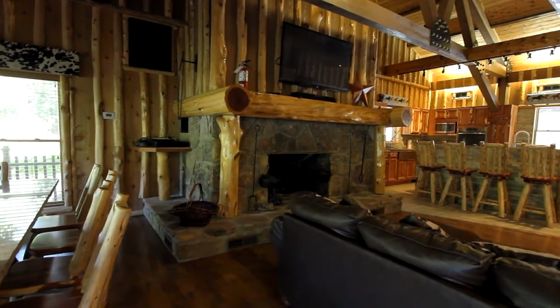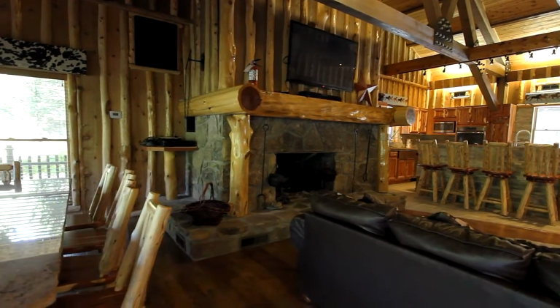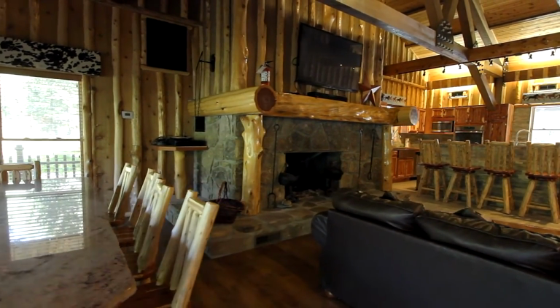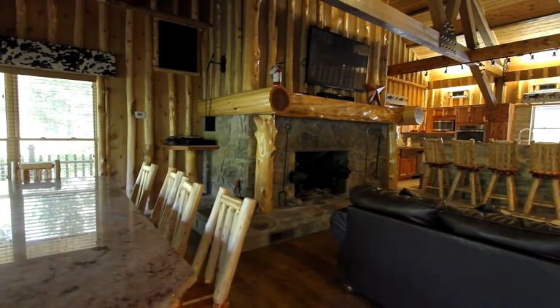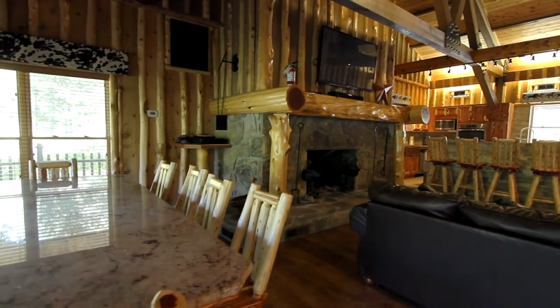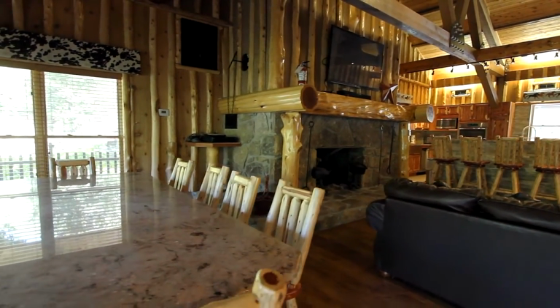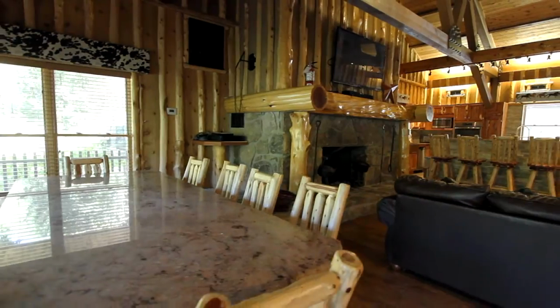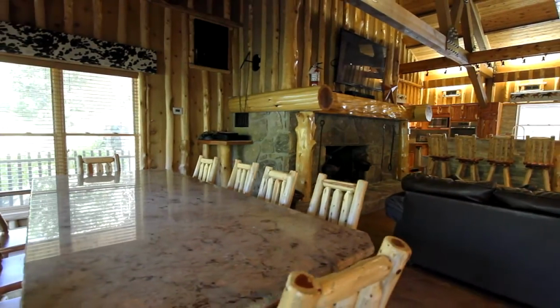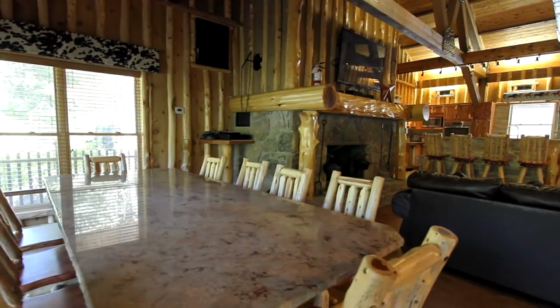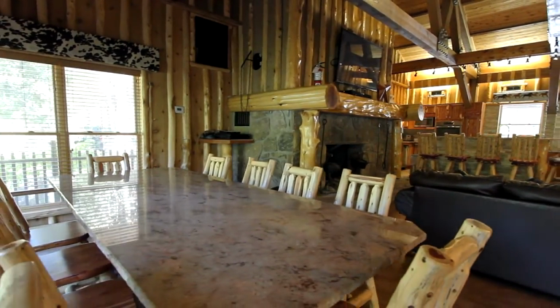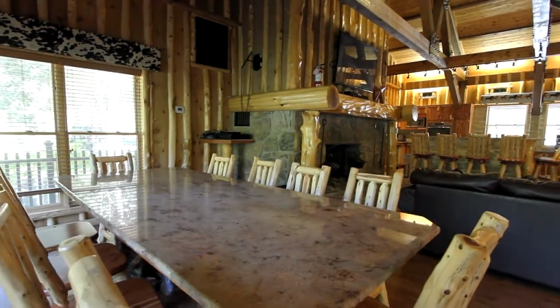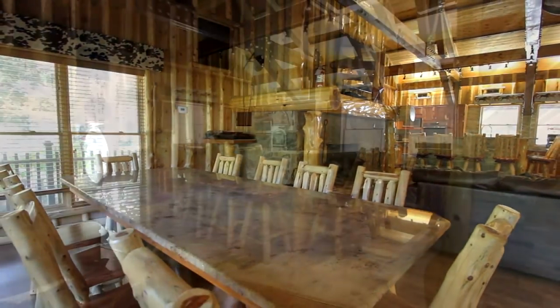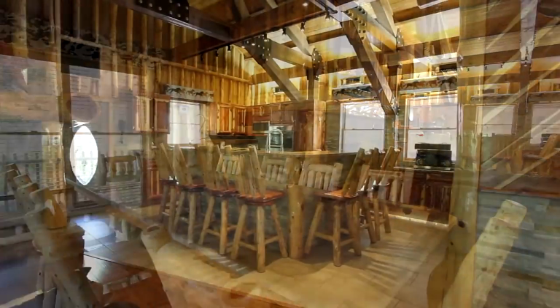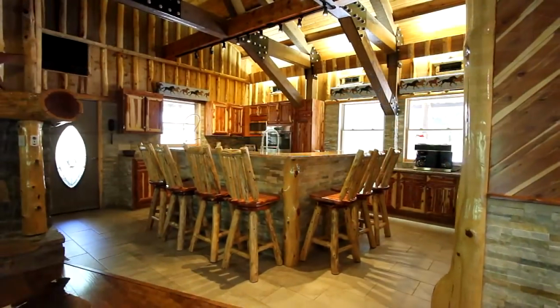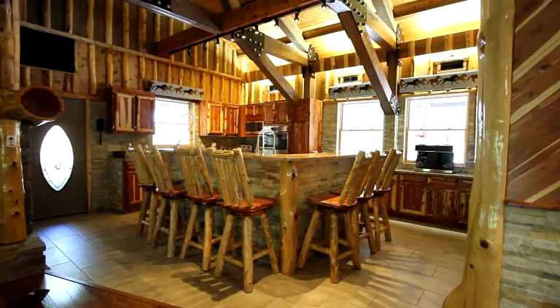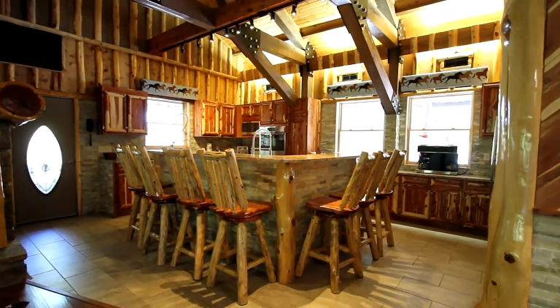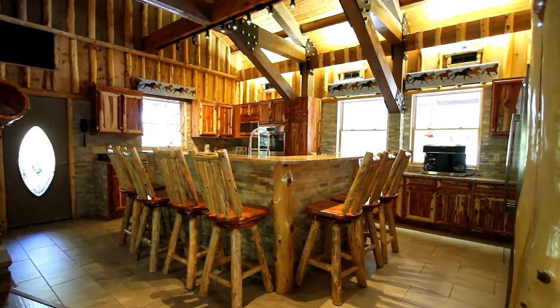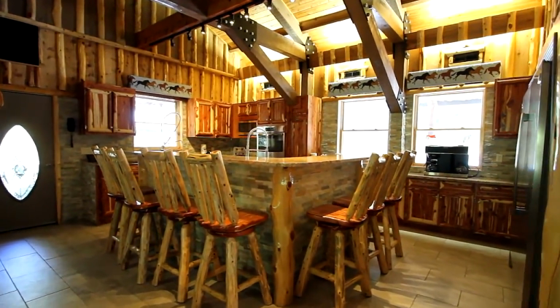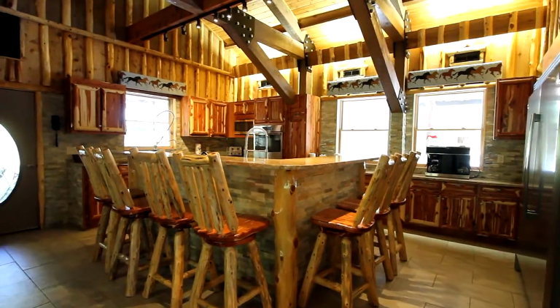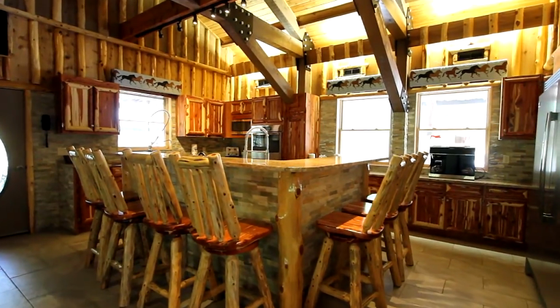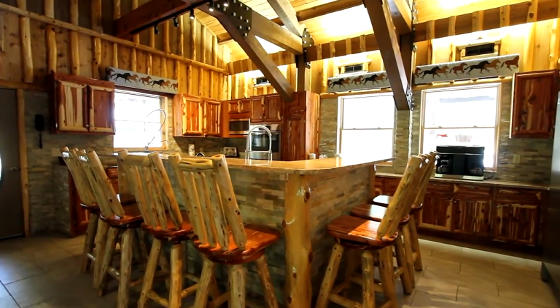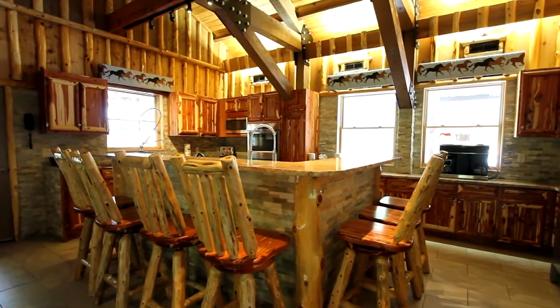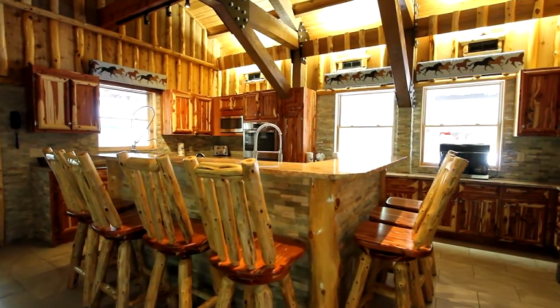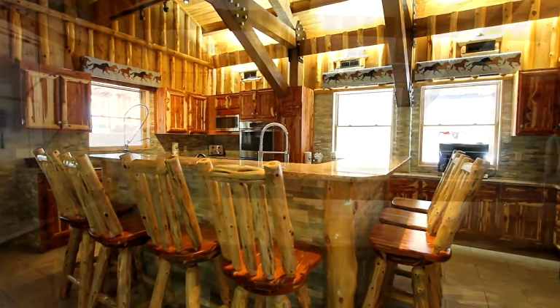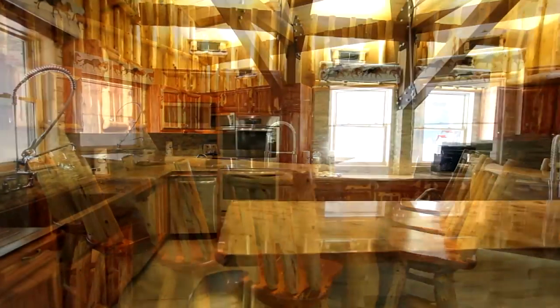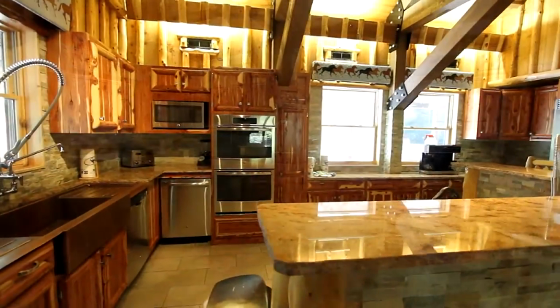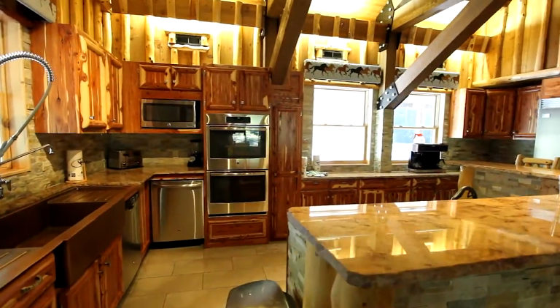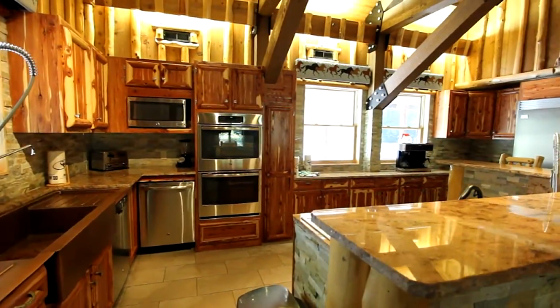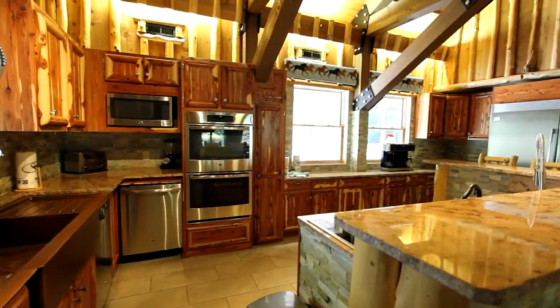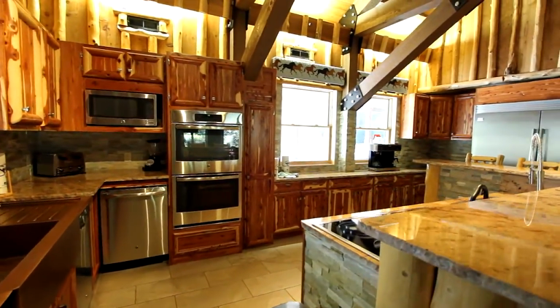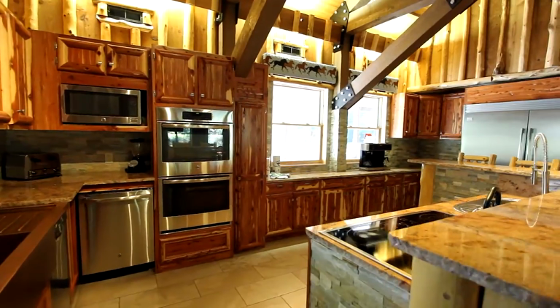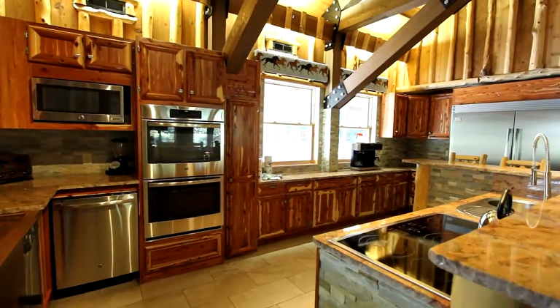The formal dining area seats up to 10, and the kitchen is made for feasting and accommodating many, with seating at the island counter, a commercial-grade double-door refrigerator, a double oven, and a glass cooktop.